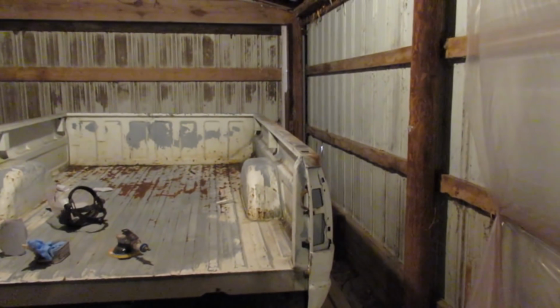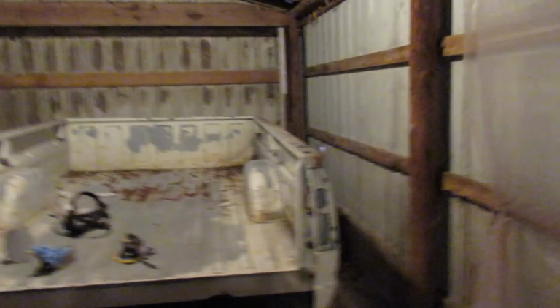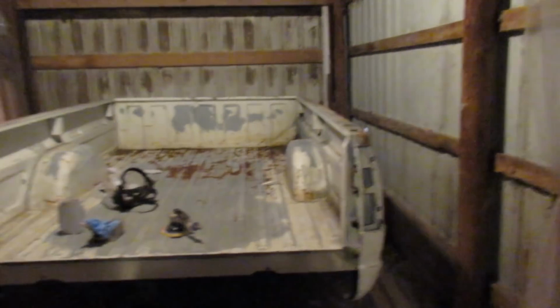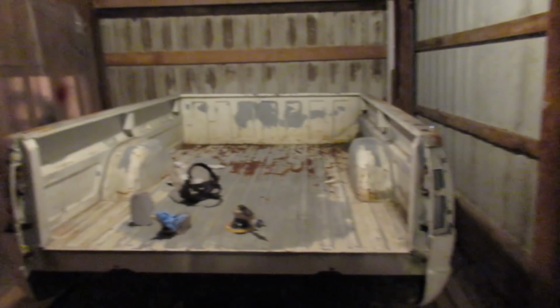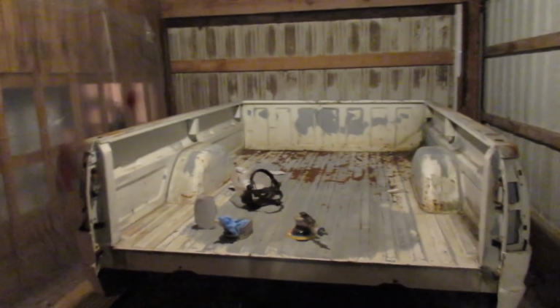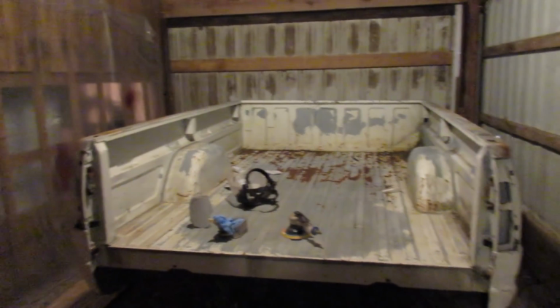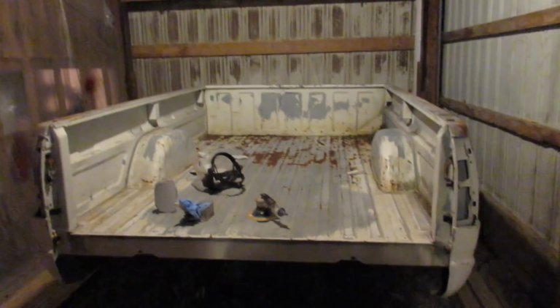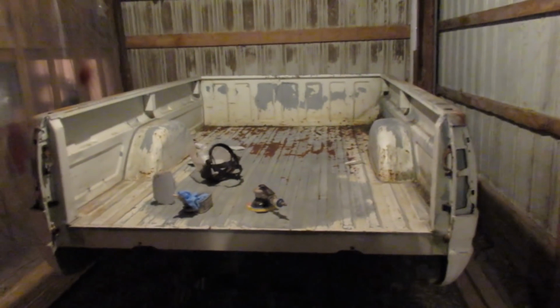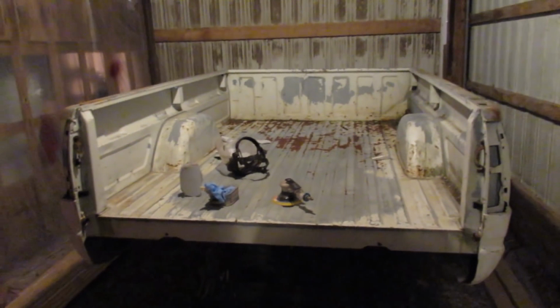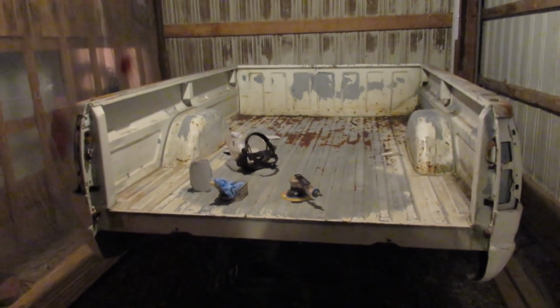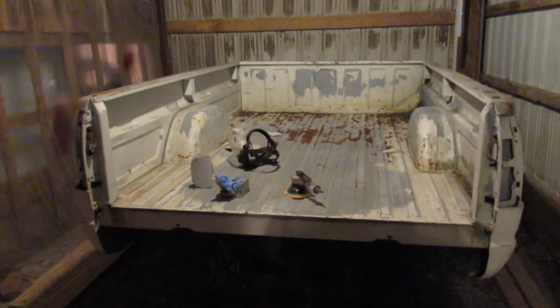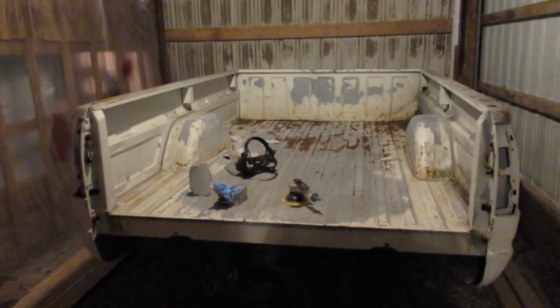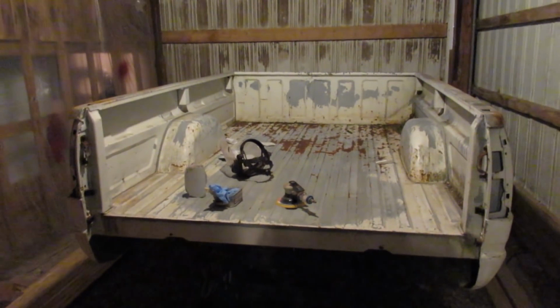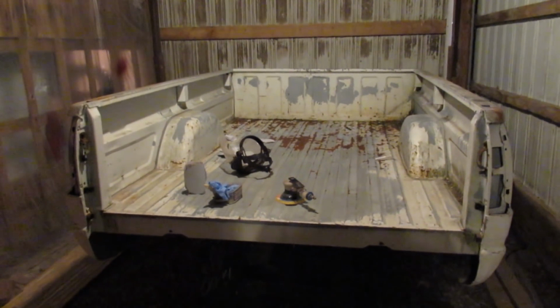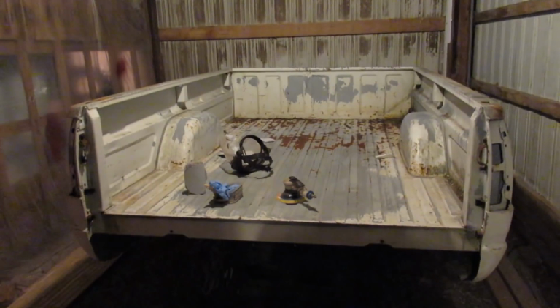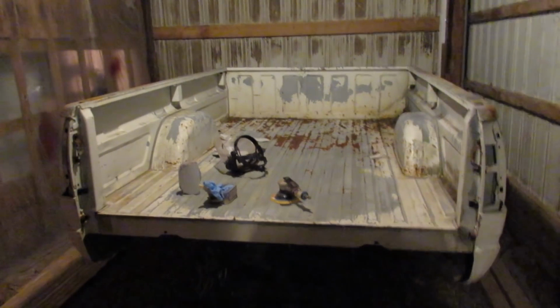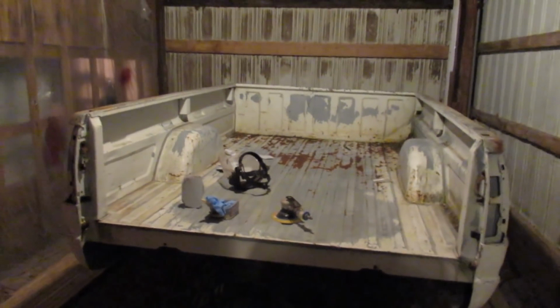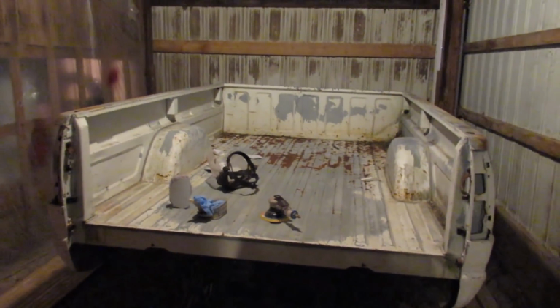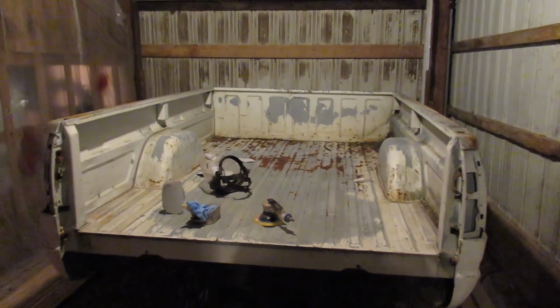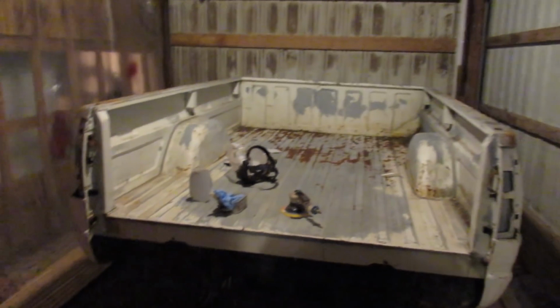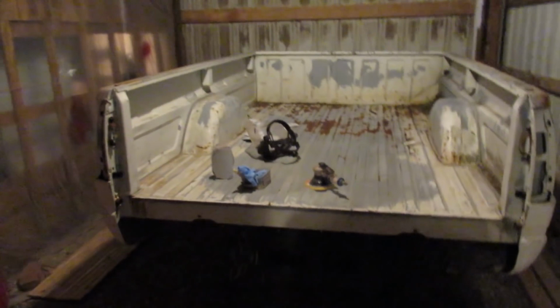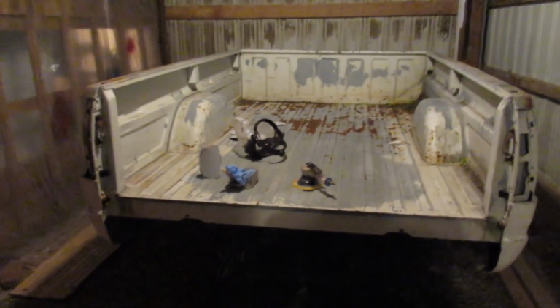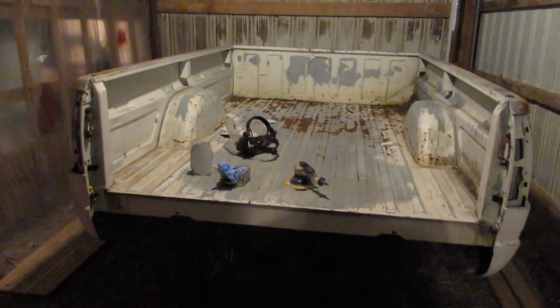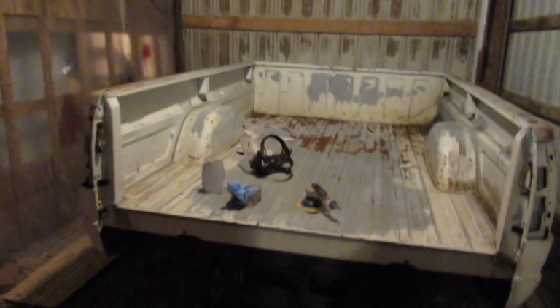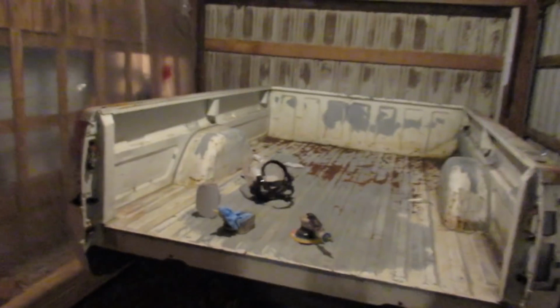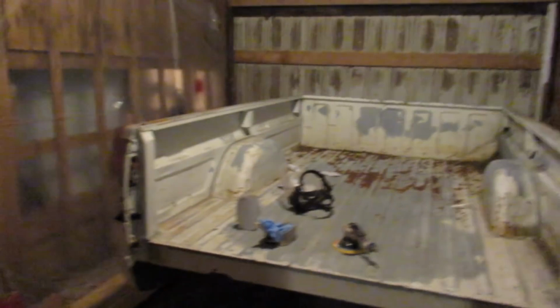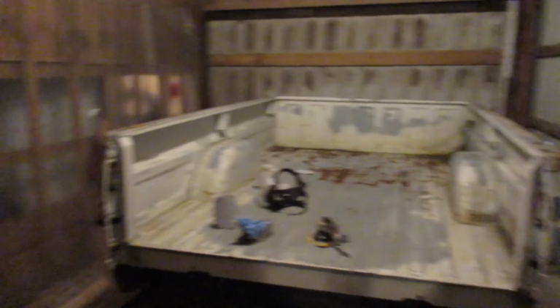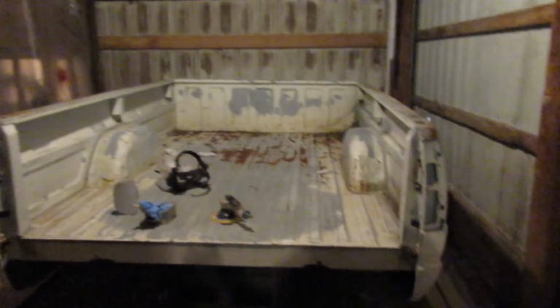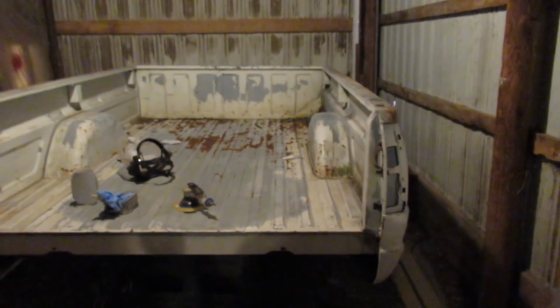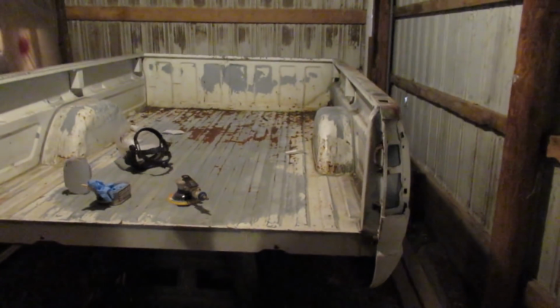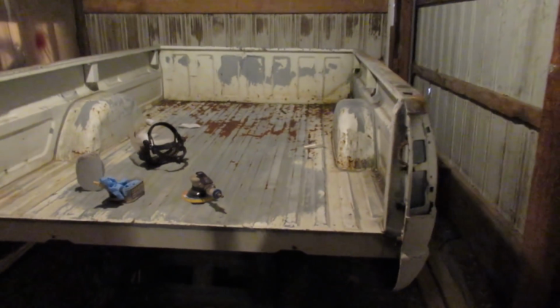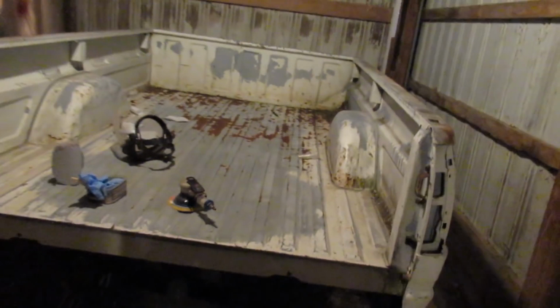He's been sanding on it and we're going to try and get this bed lined here shortly. Then we're going to do an epoxy primer on it, then paint and clear coat it, and throw it back on the truck.